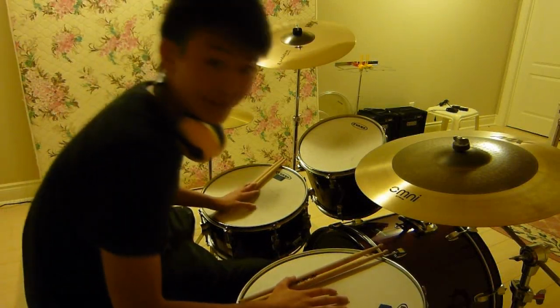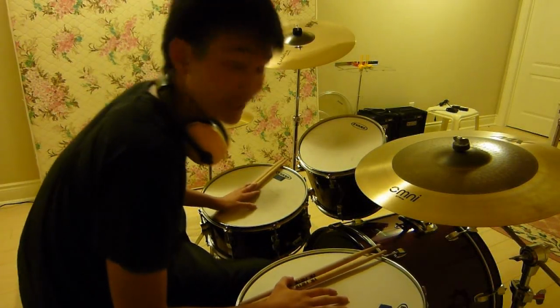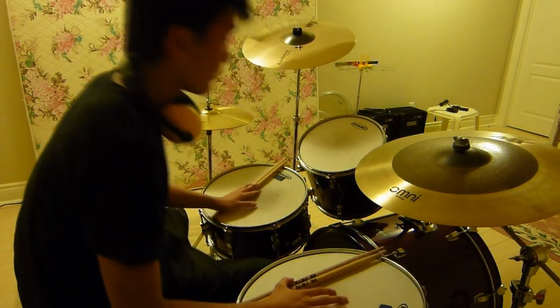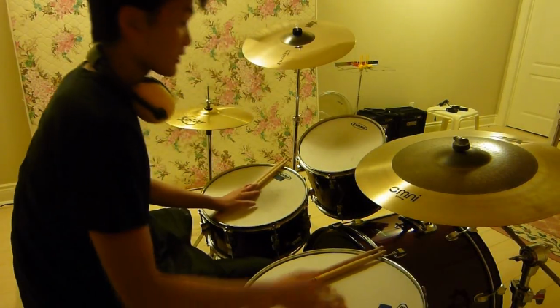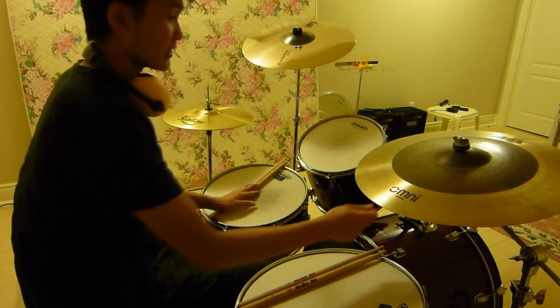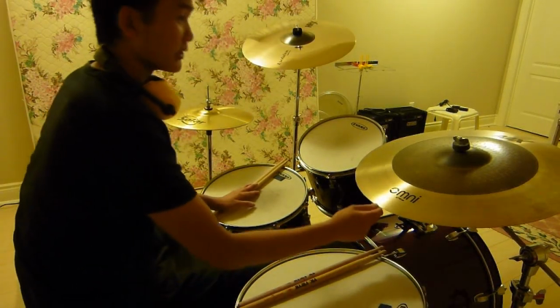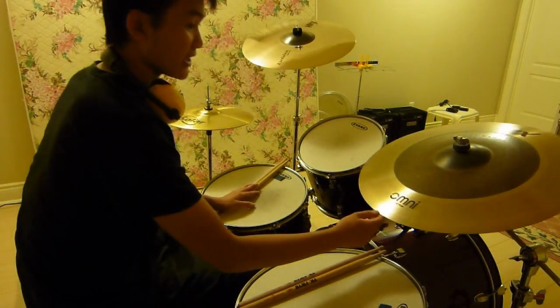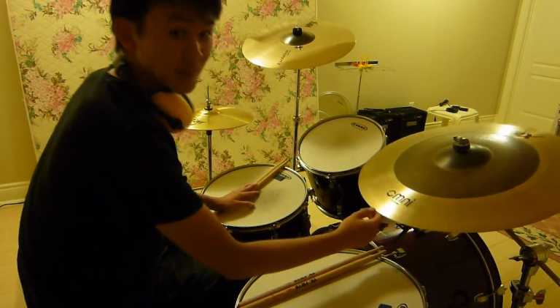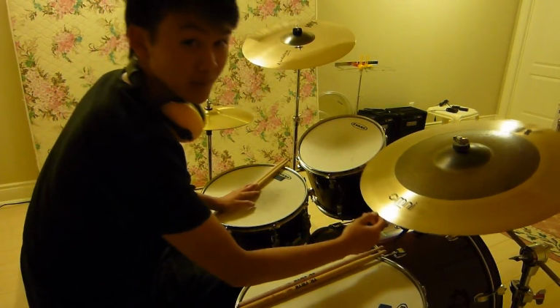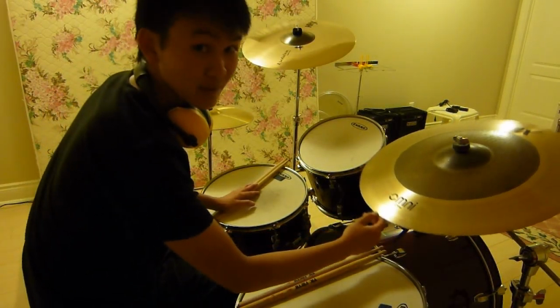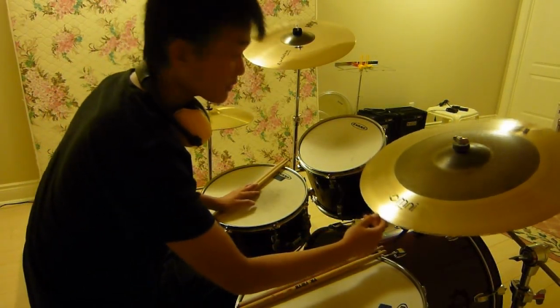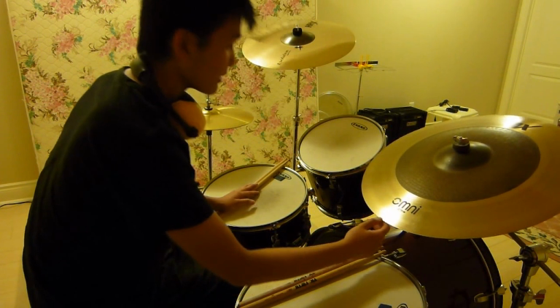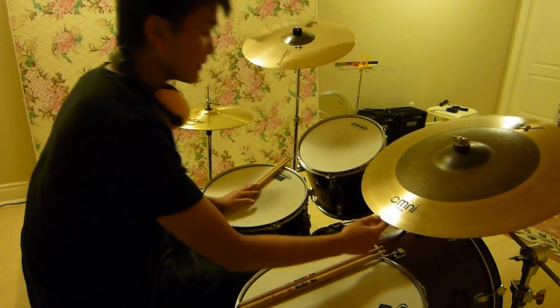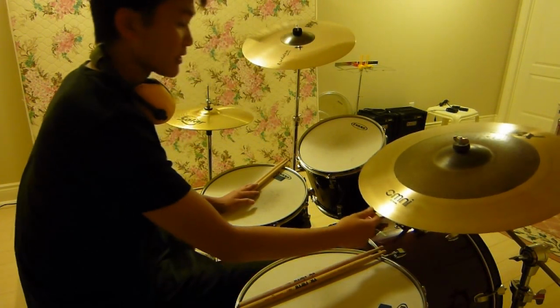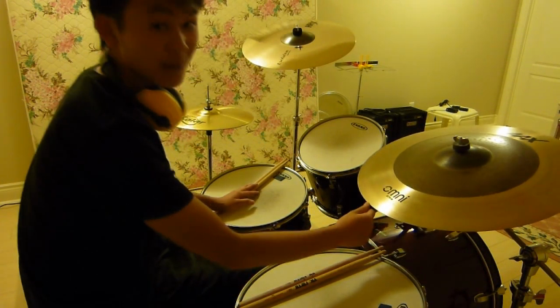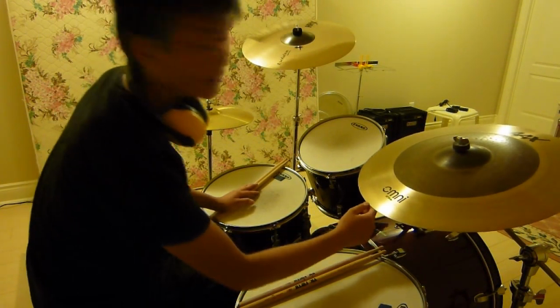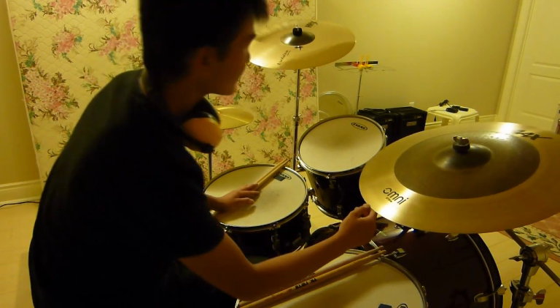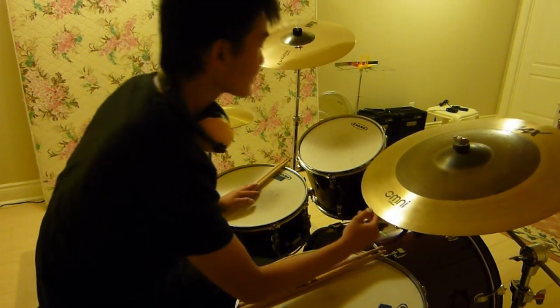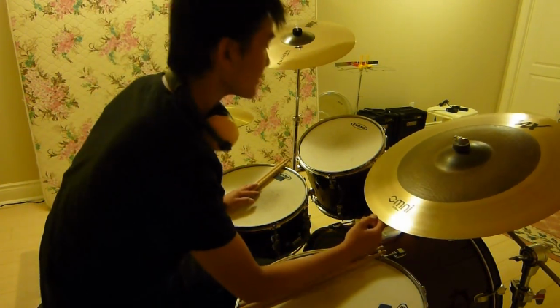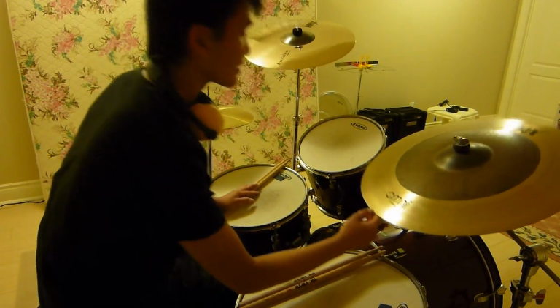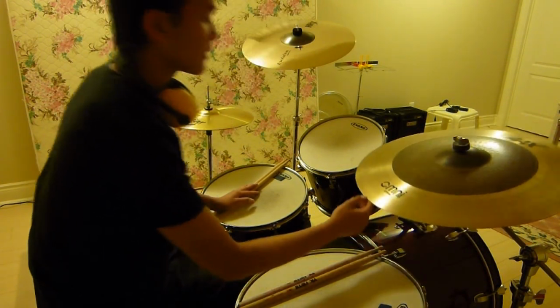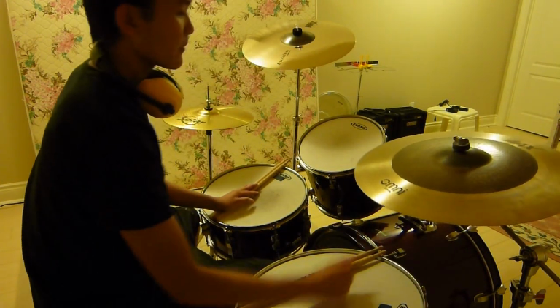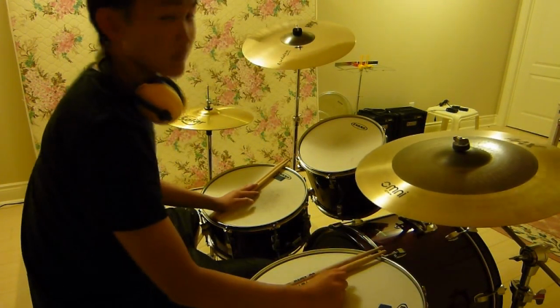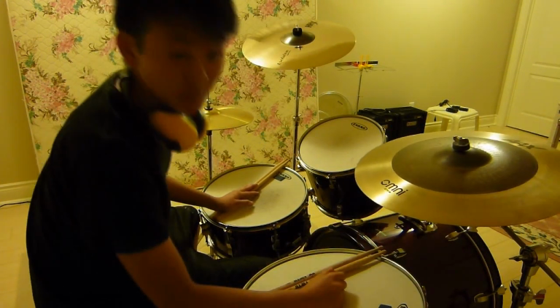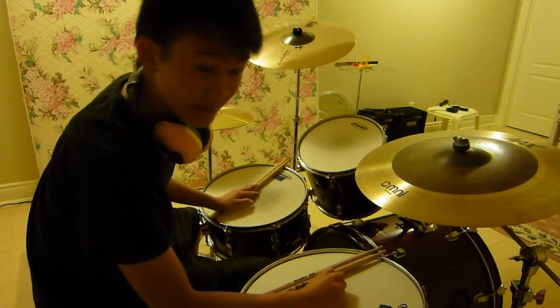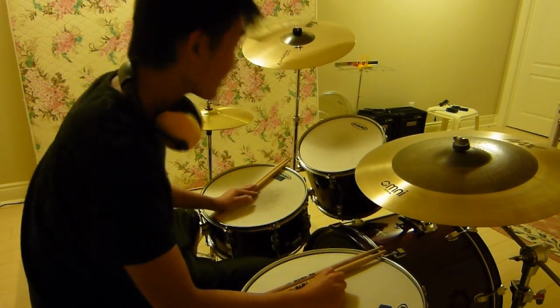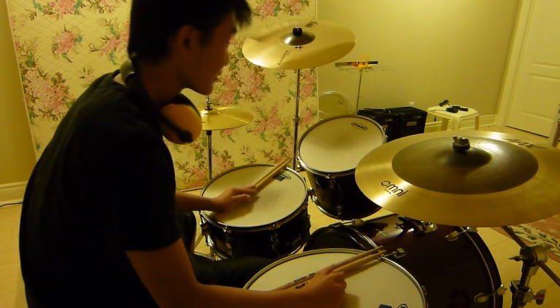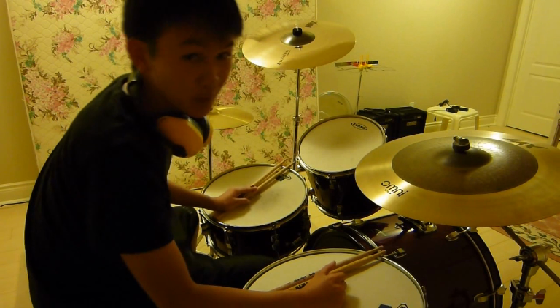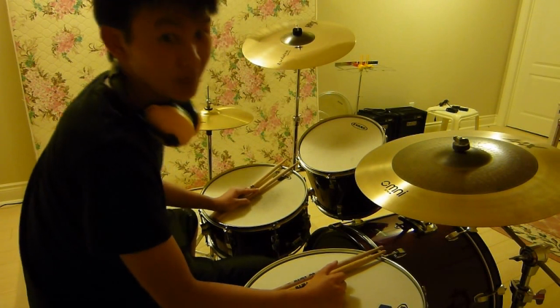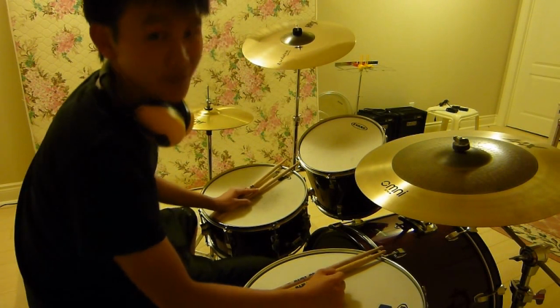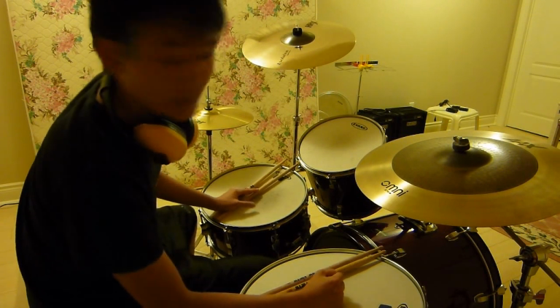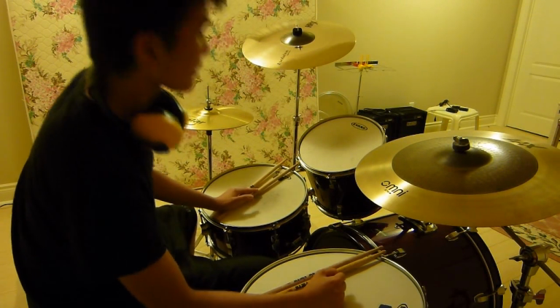Hey guys, I just got a new AAX 22 inch Omni cymbal by Sabian and I really love it. It sounds amazing. I'll give you a few details about it and I'll demo it for you, so let's see what you think.